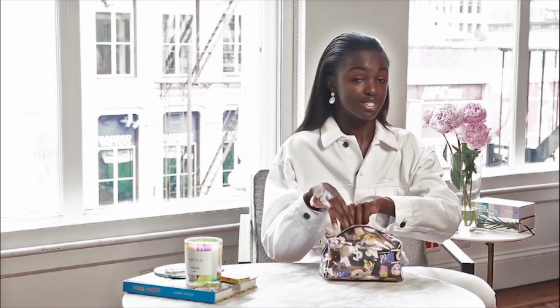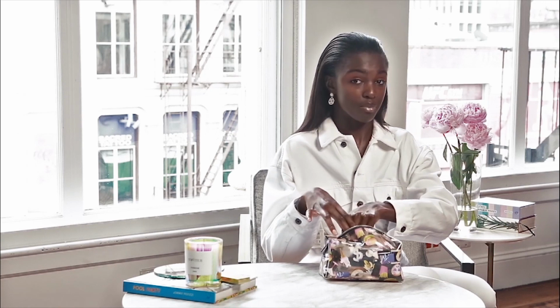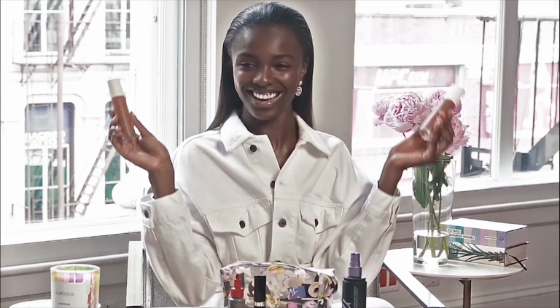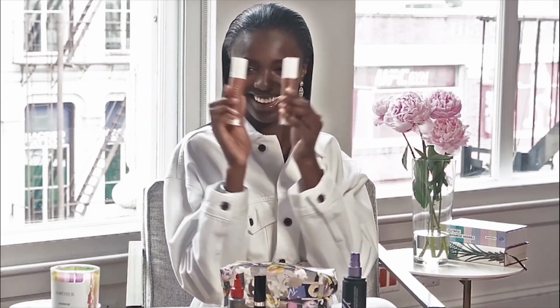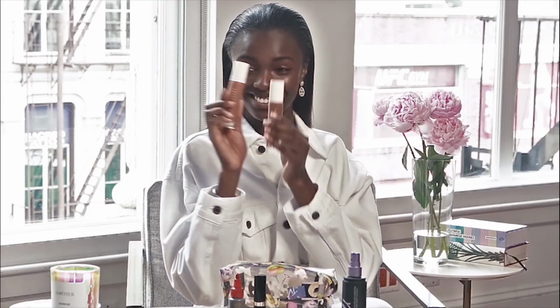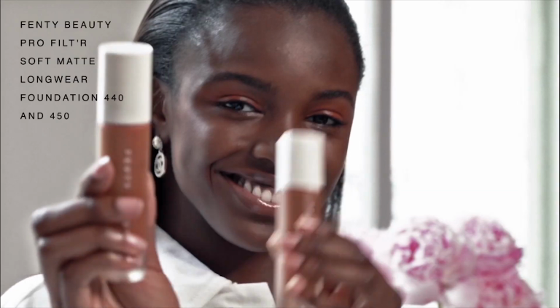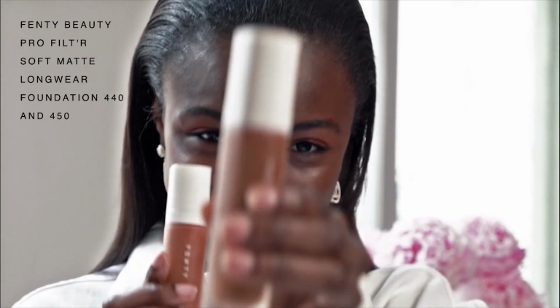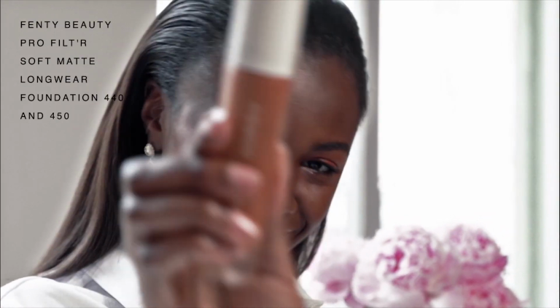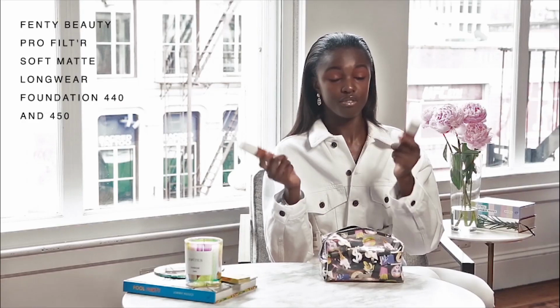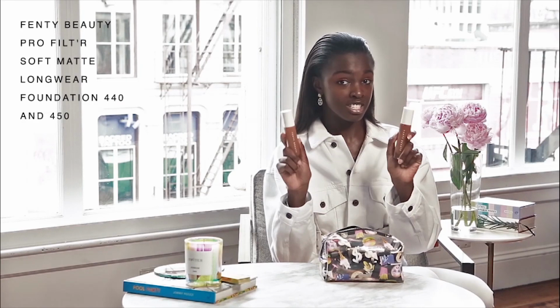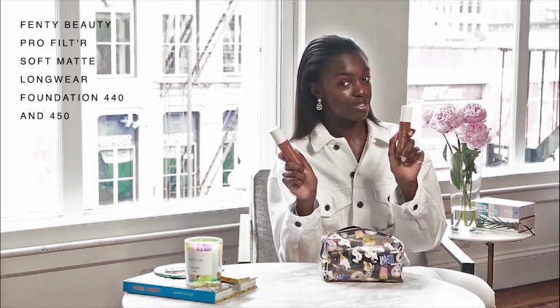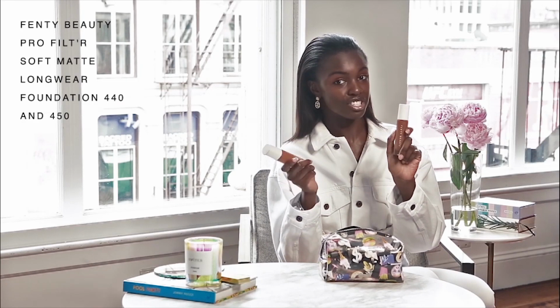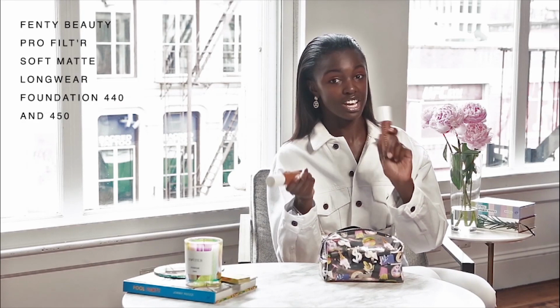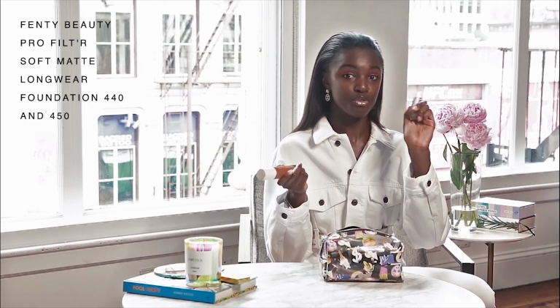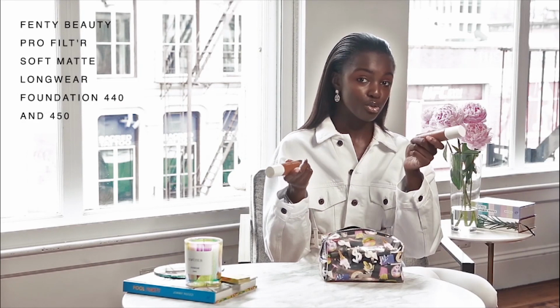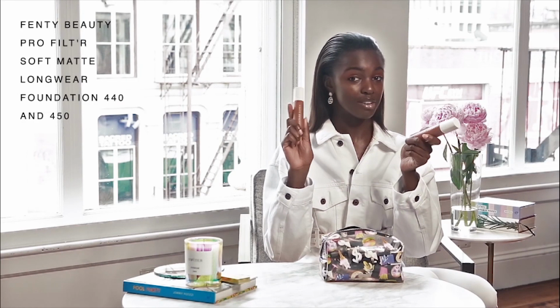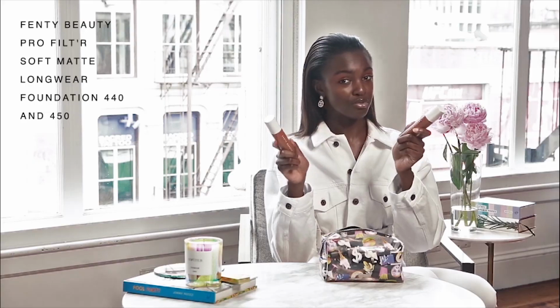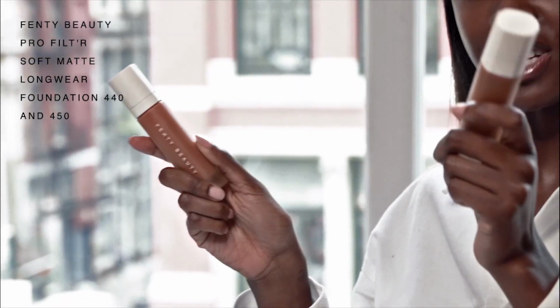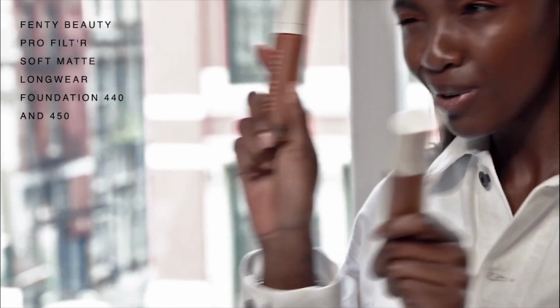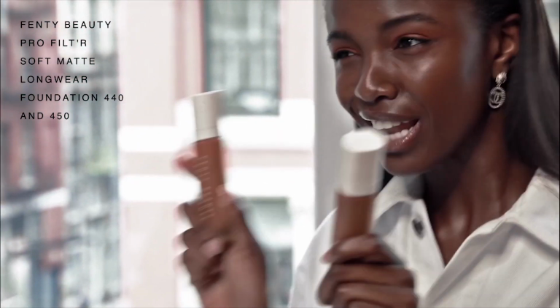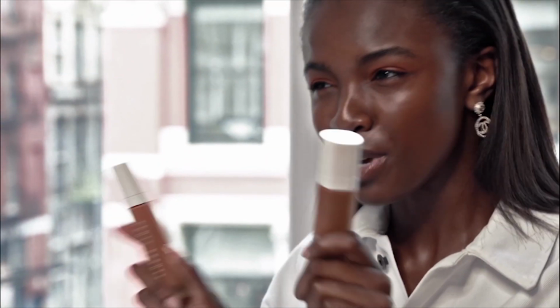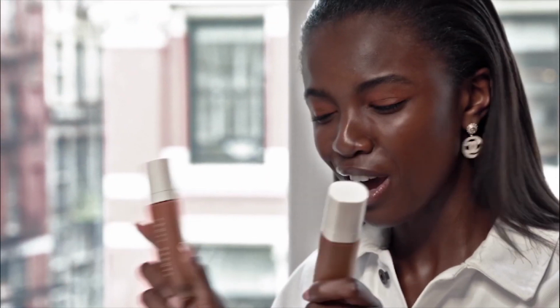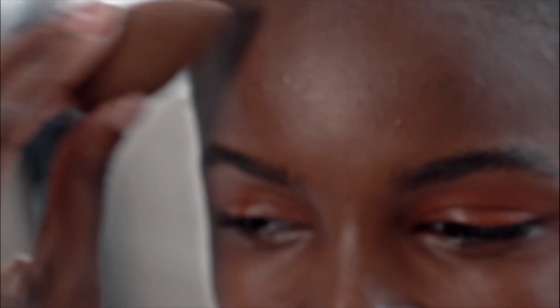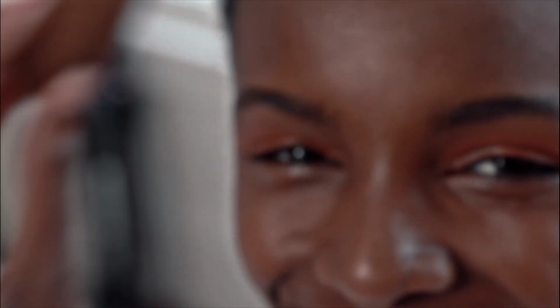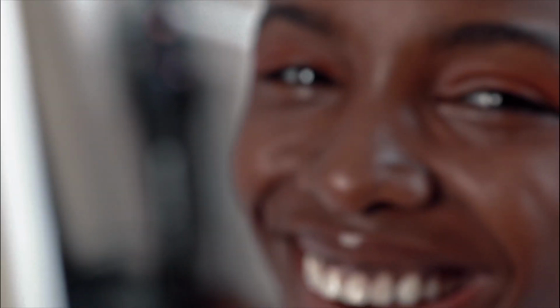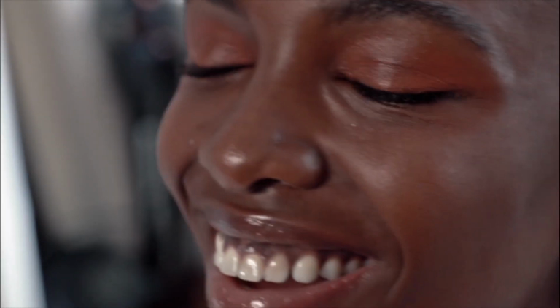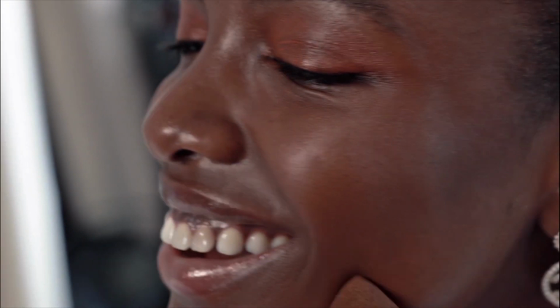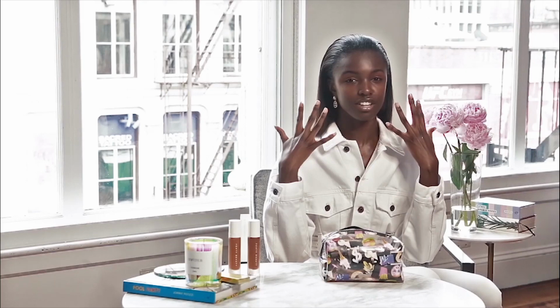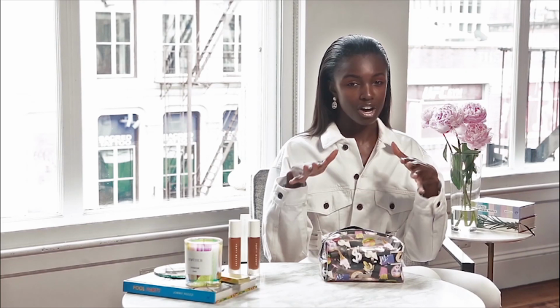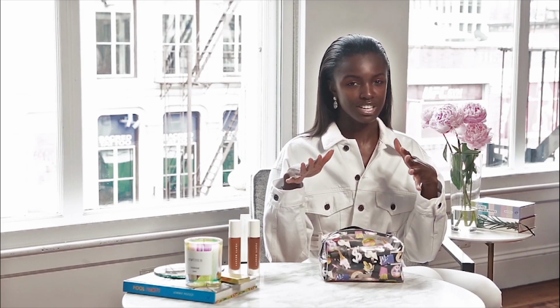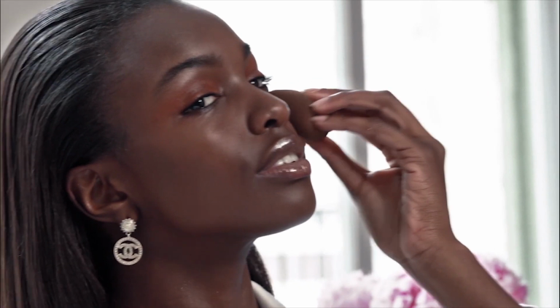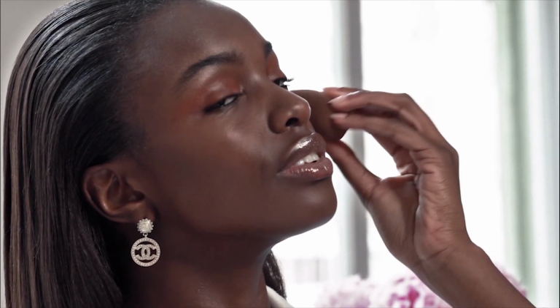We have to start with the skin. I love Fenty Beauty shade 440 and 450. I like to mix it up, and when you mix them together, it creates like the perfect skin tone for myself.